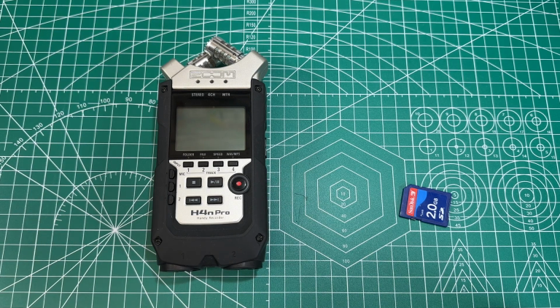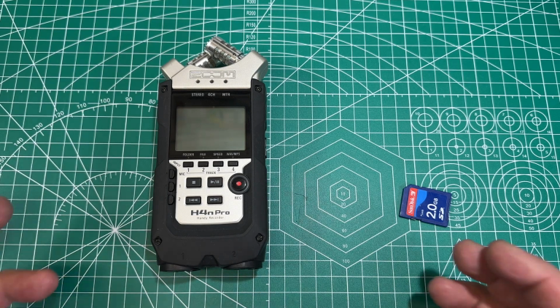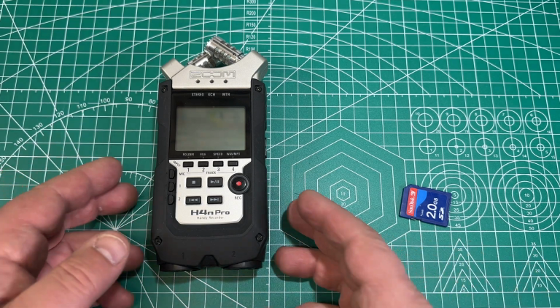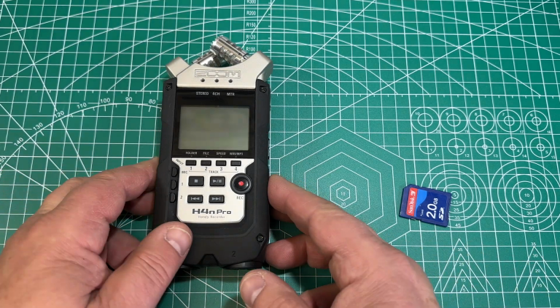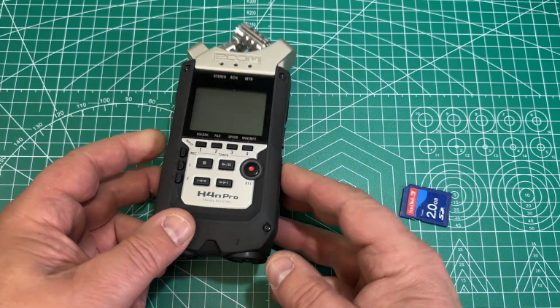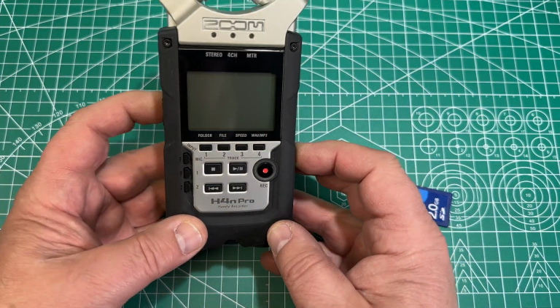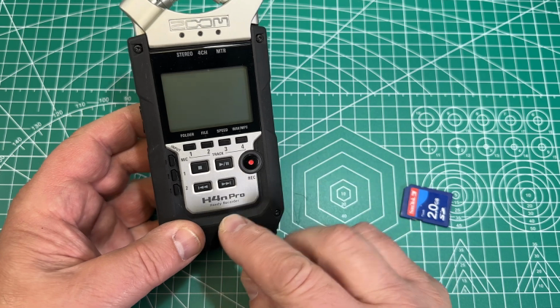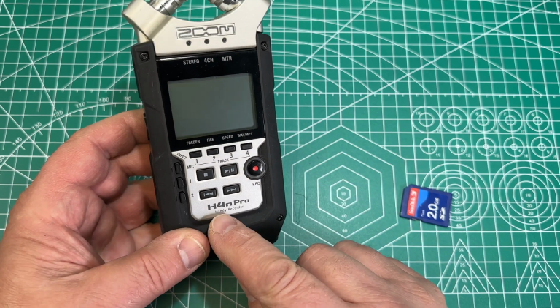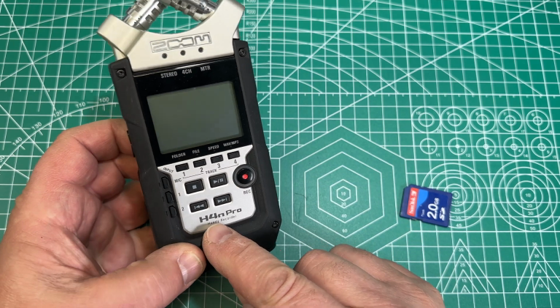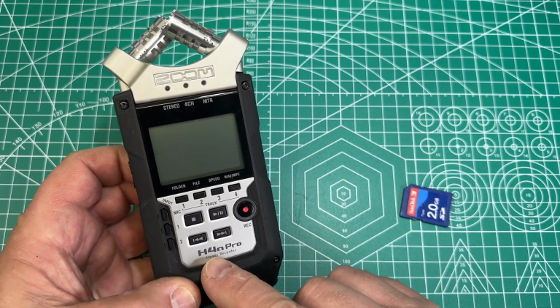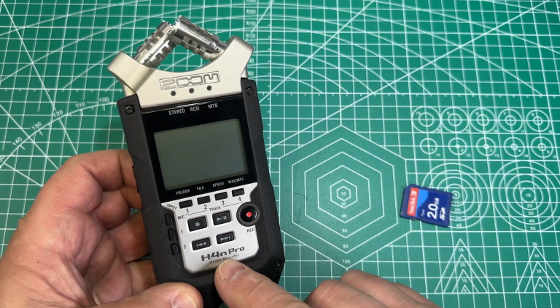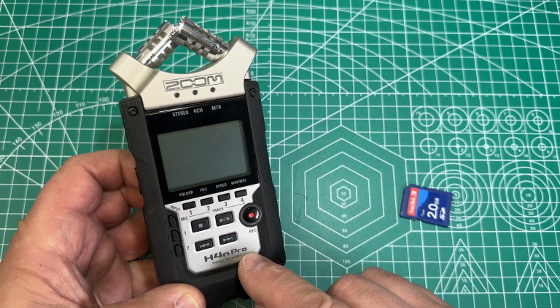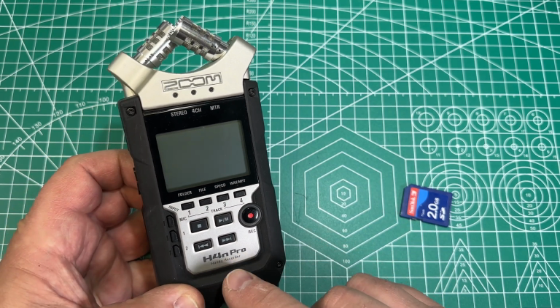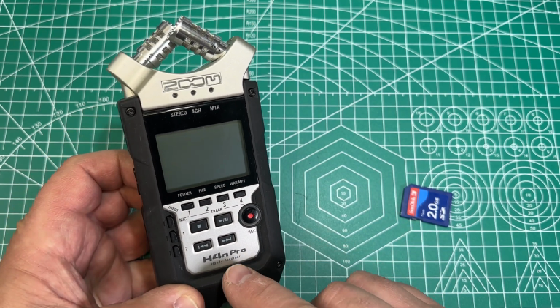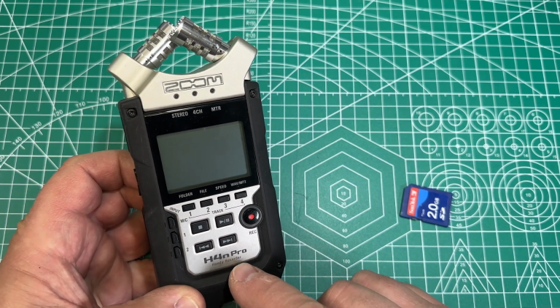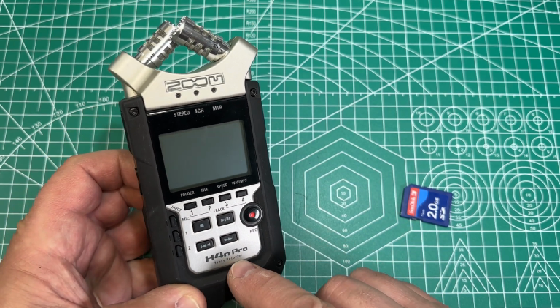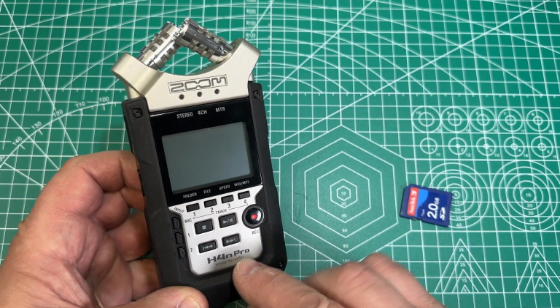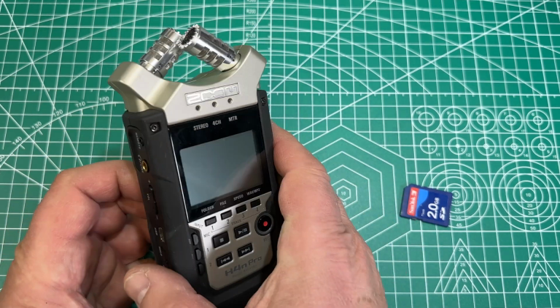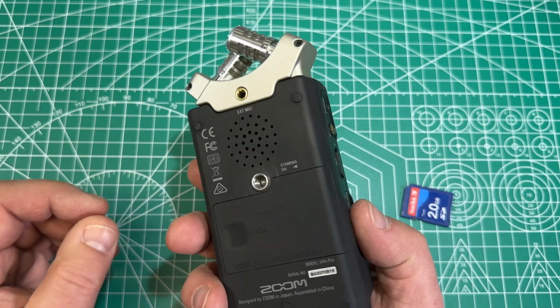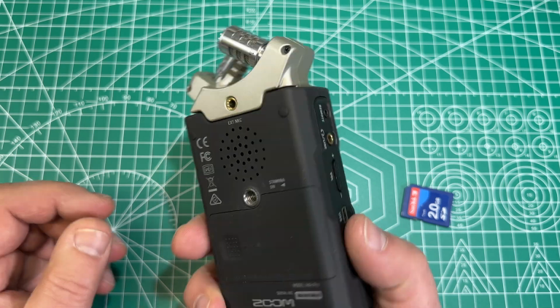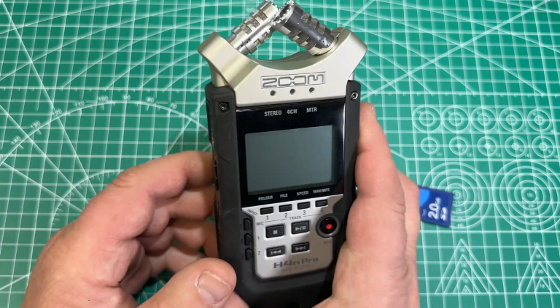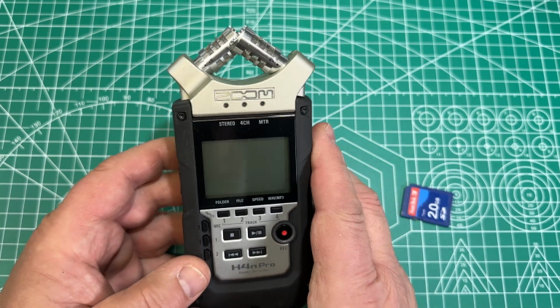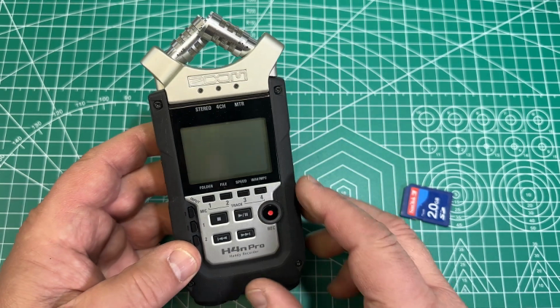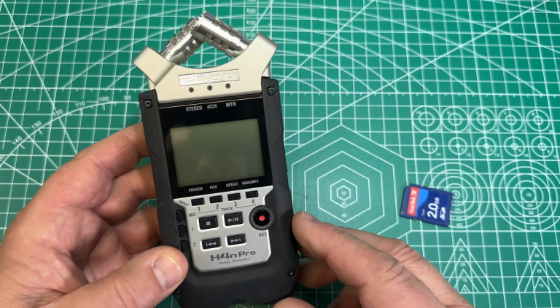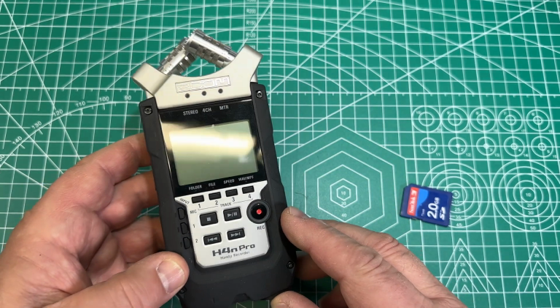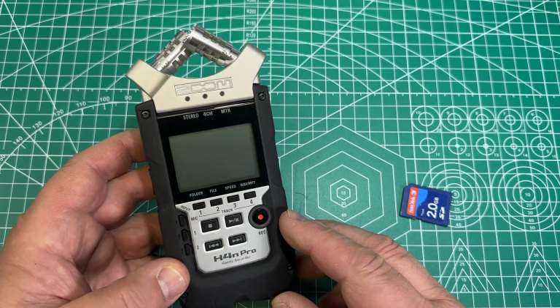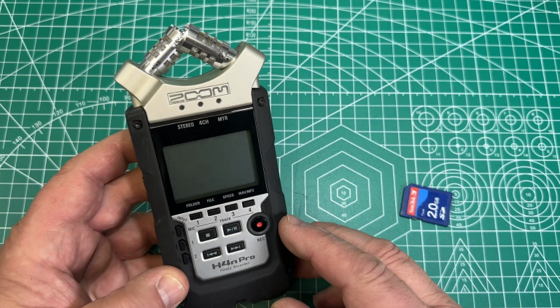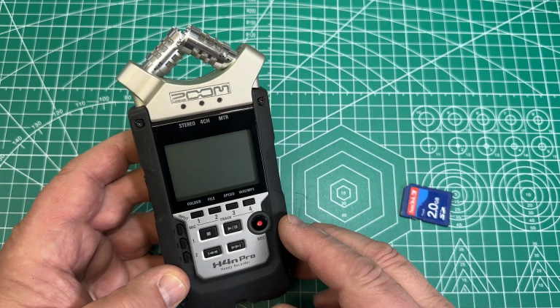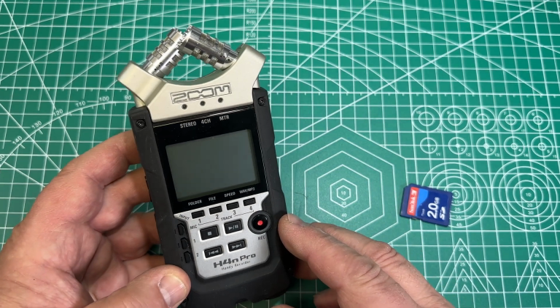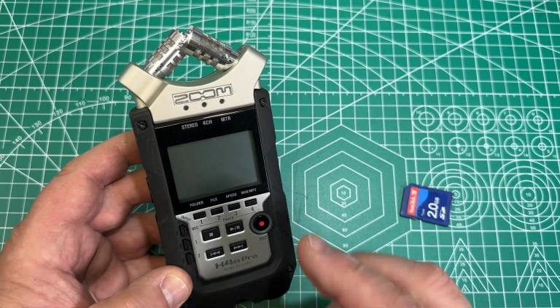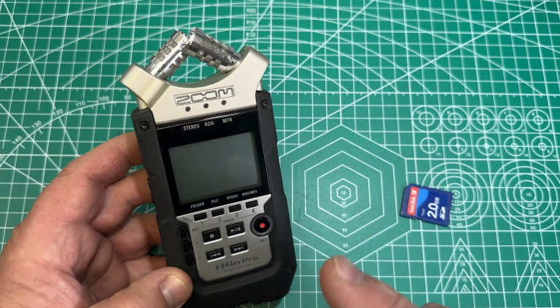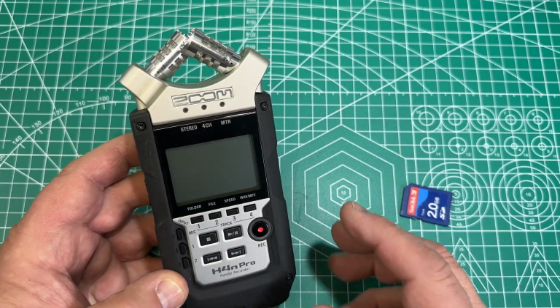Hi. The H4n Pro Handy Recorder, the audio recorder from Zoom. I want to show you today how to update your firmware and how to check your firmware.